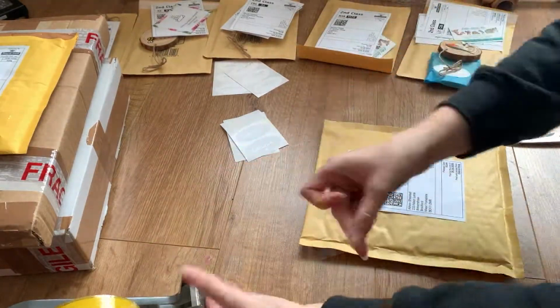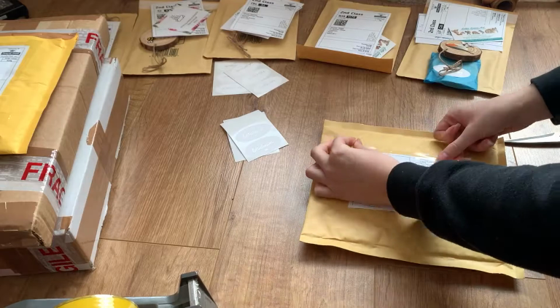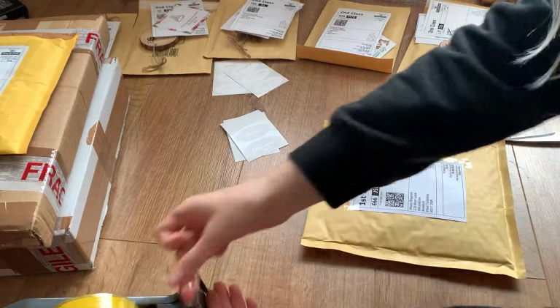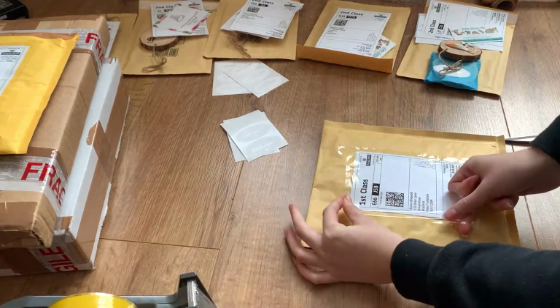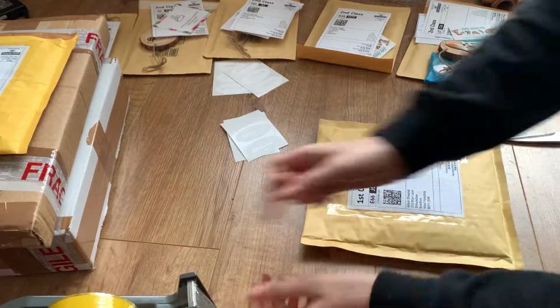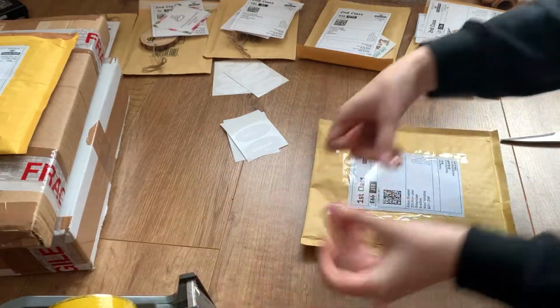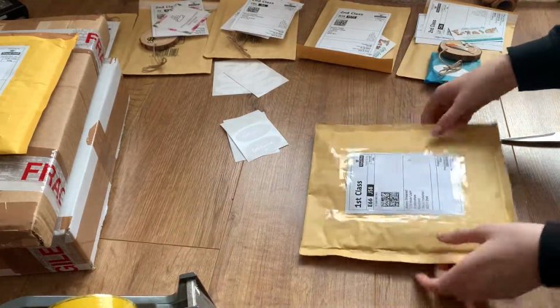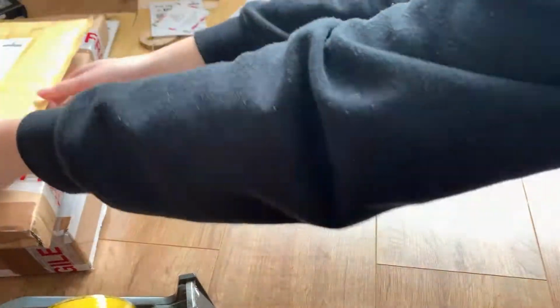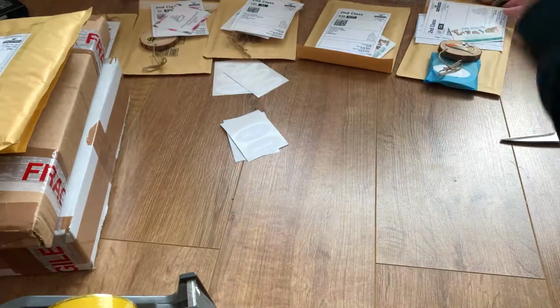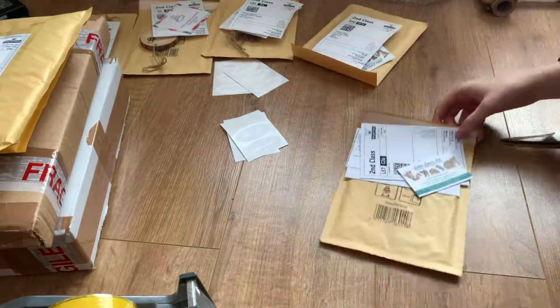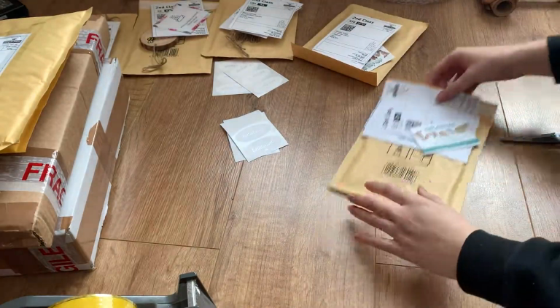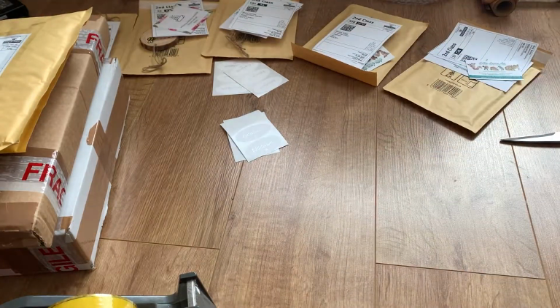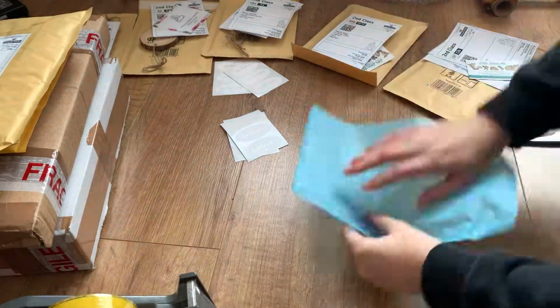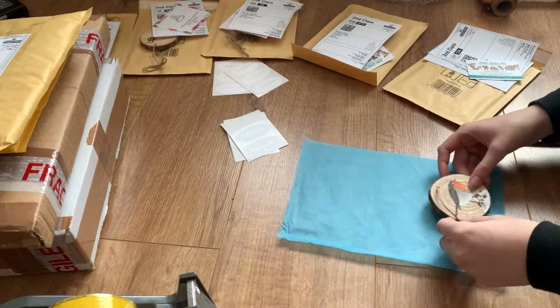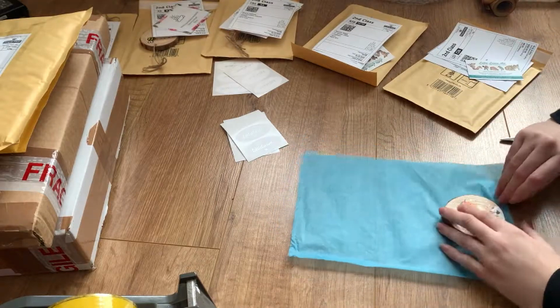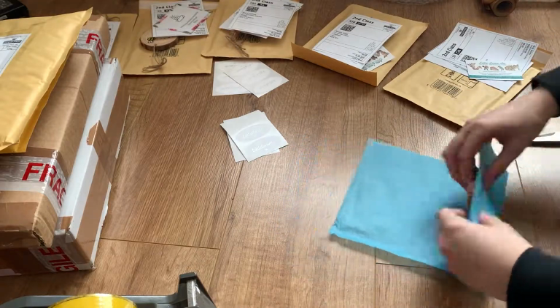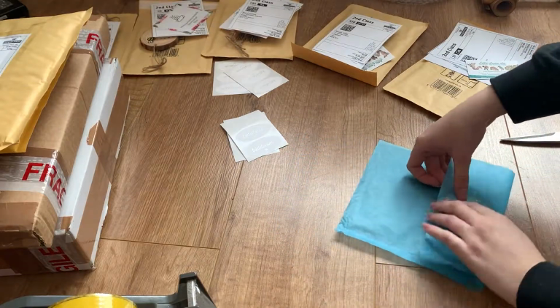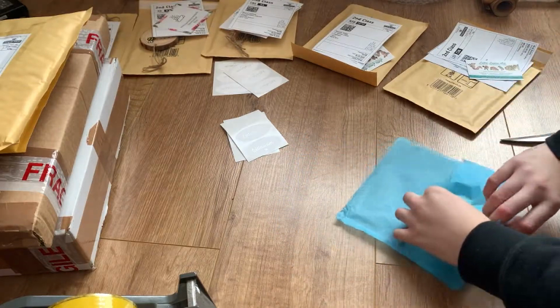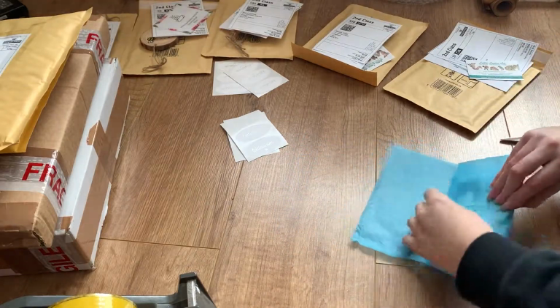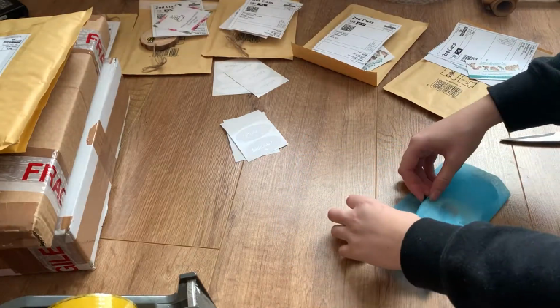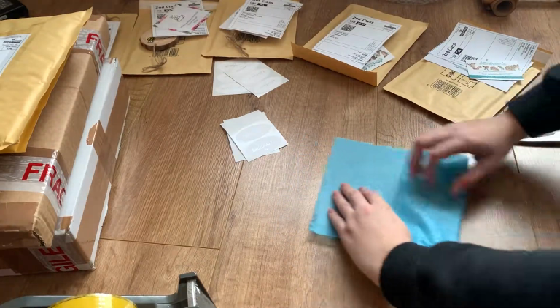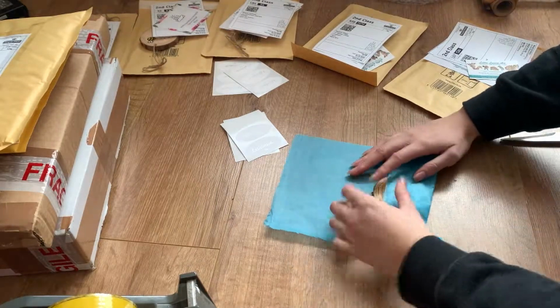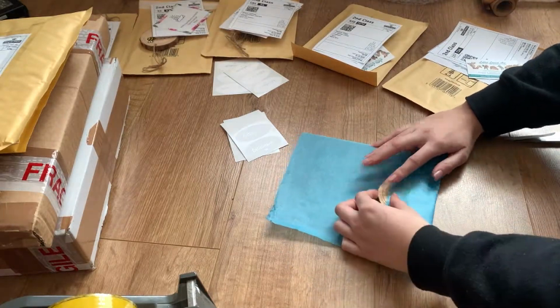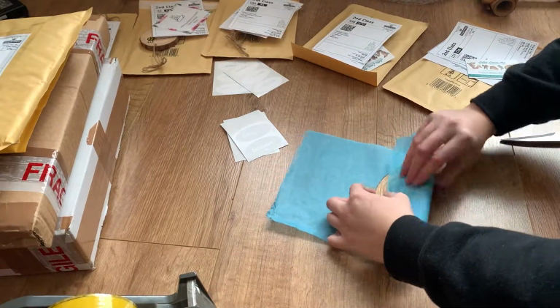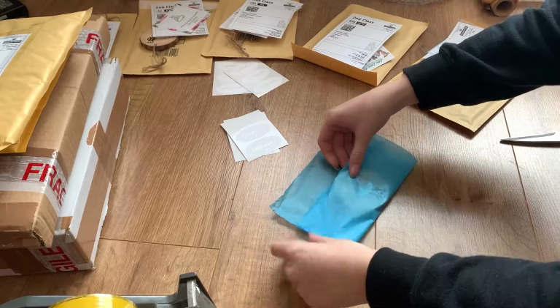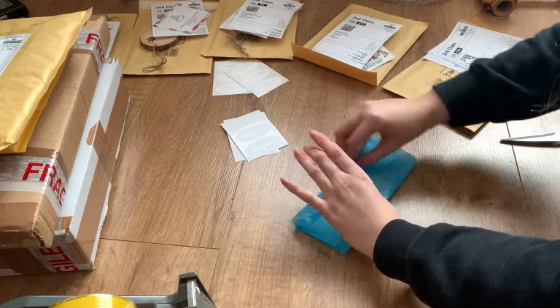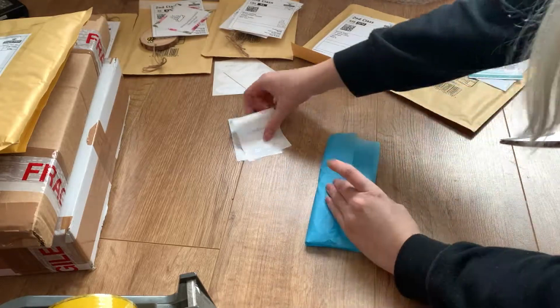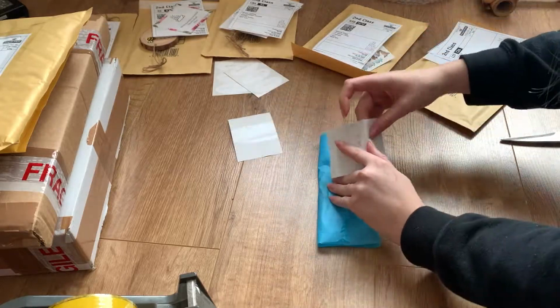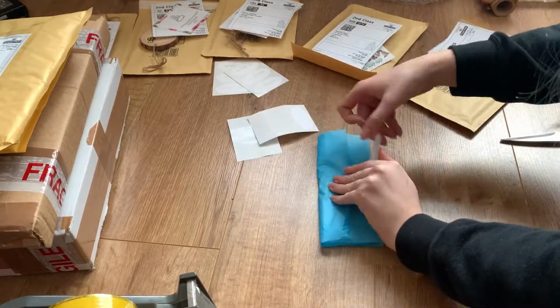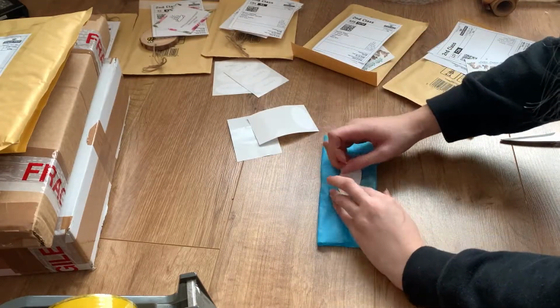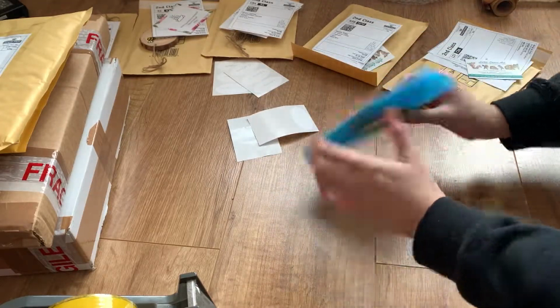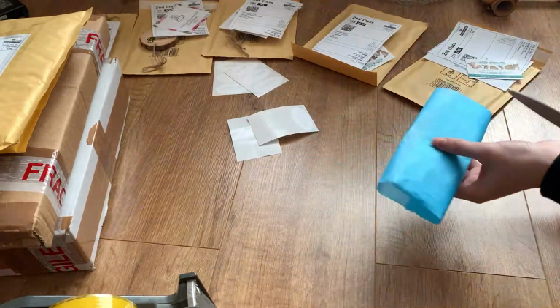I wrap each item individually in tissue paper and then I seal them with one of my handwritten oval stickers. I find this just makes opening the parcels more exciting and special when things are individually wrapped, and I also quite enjoy doing it as well.